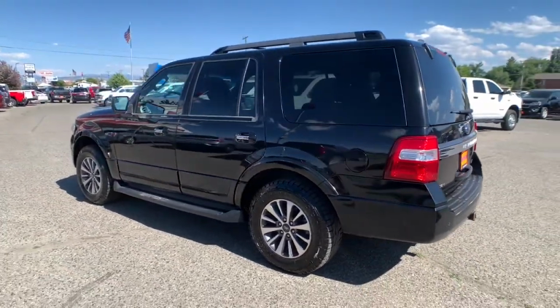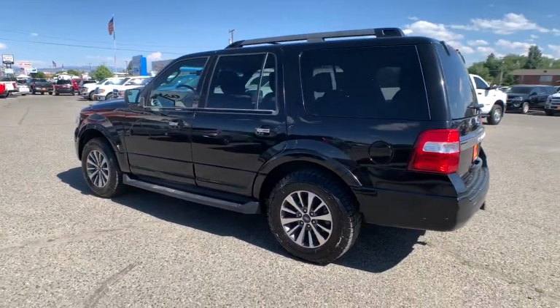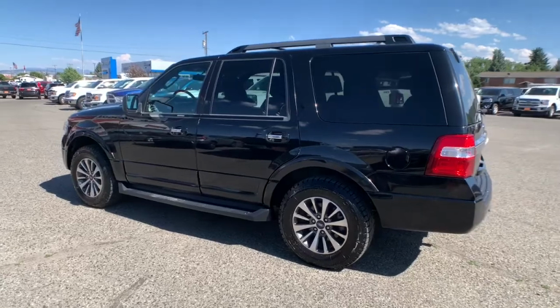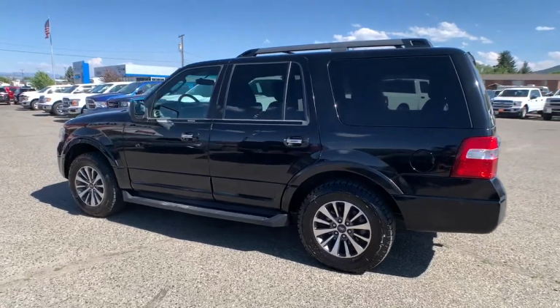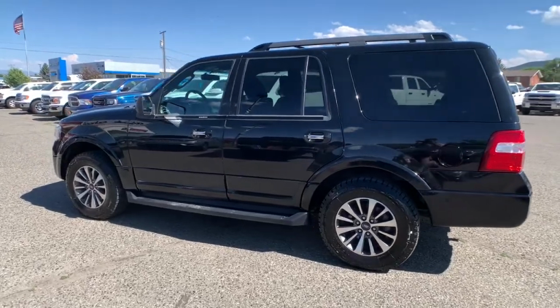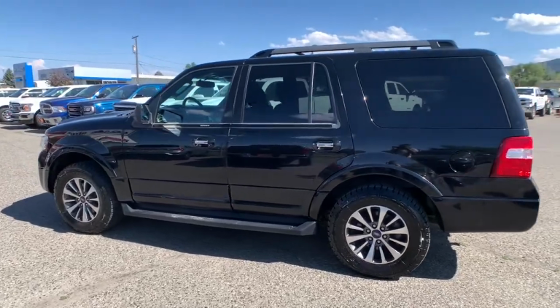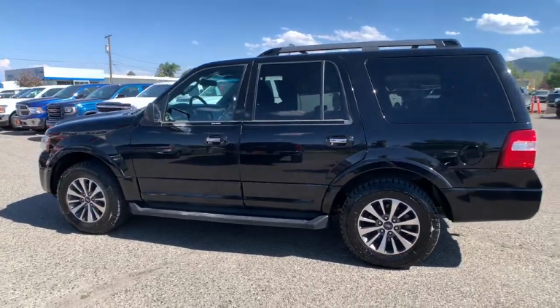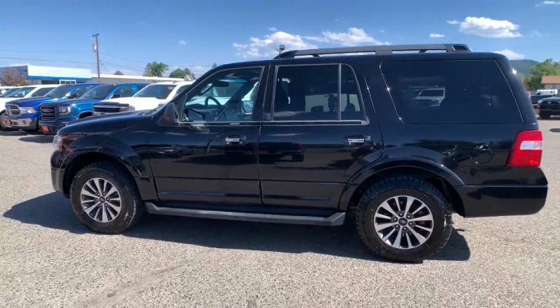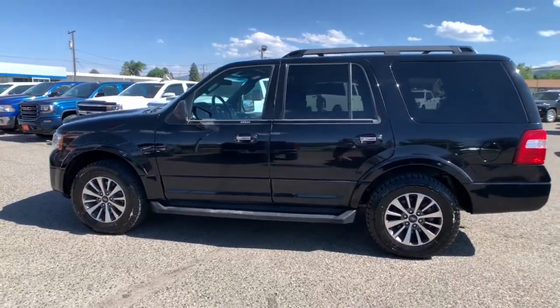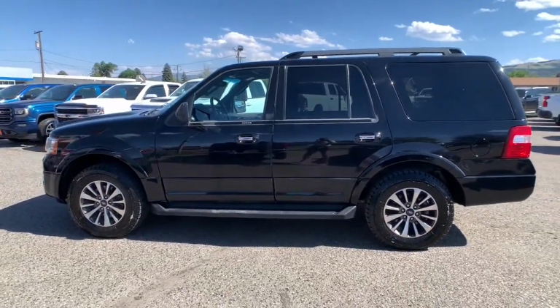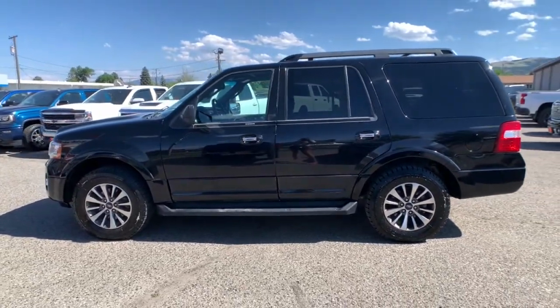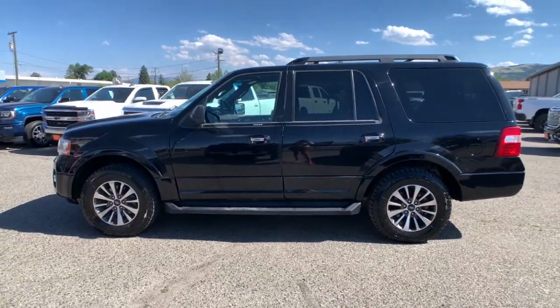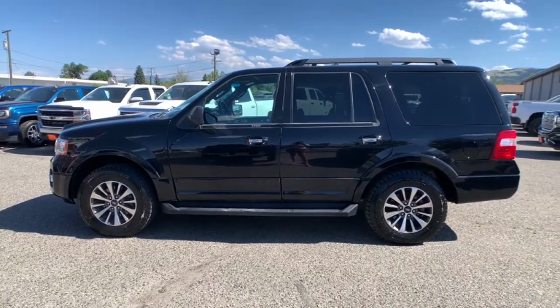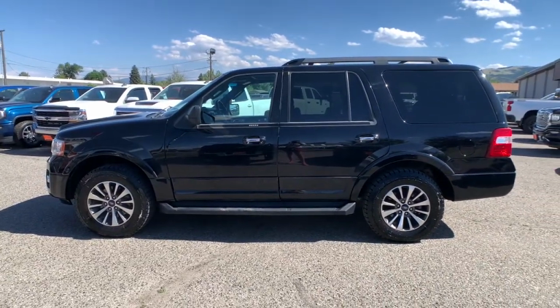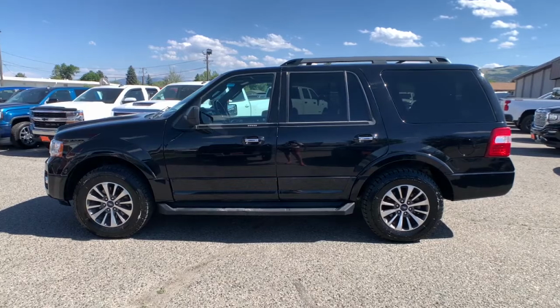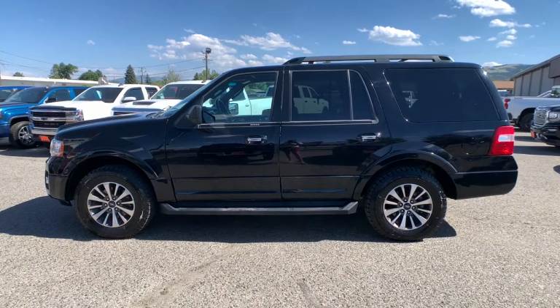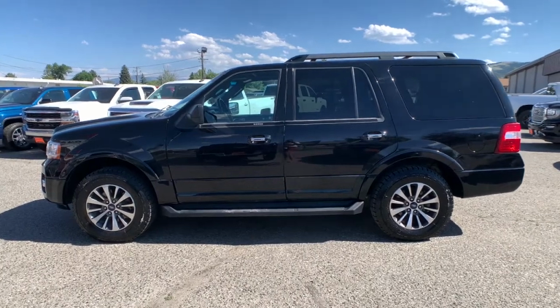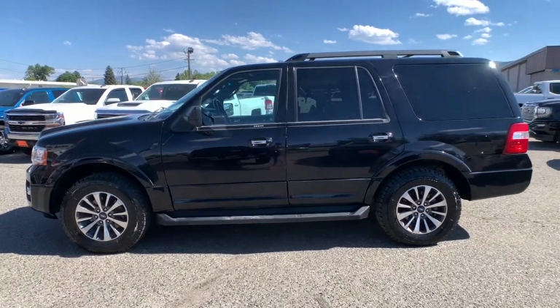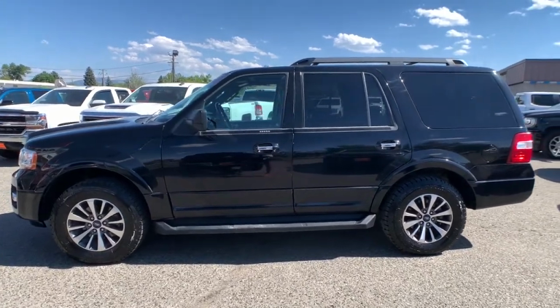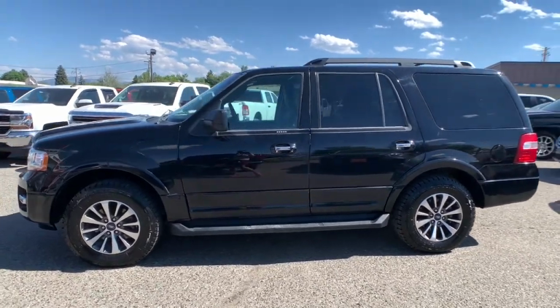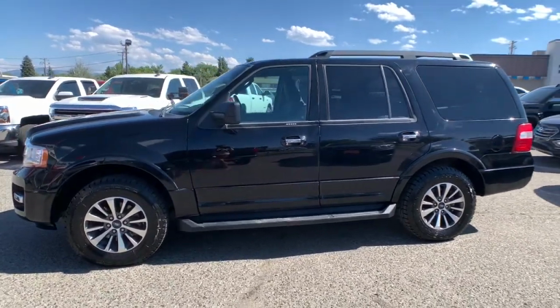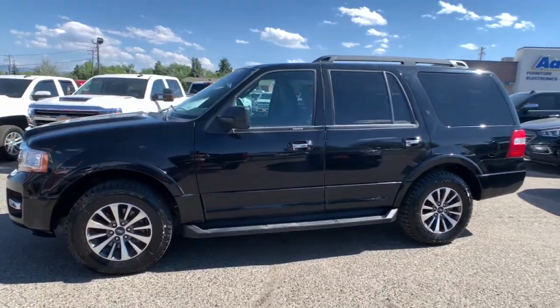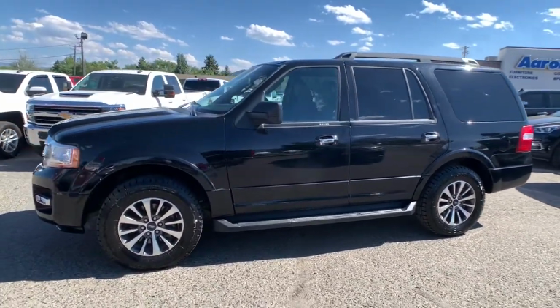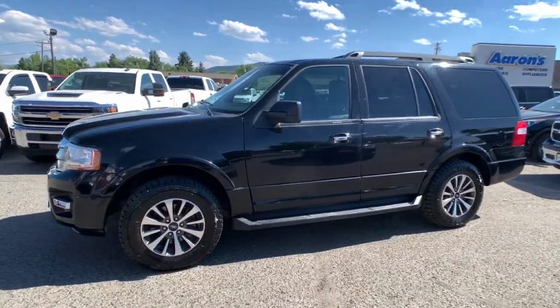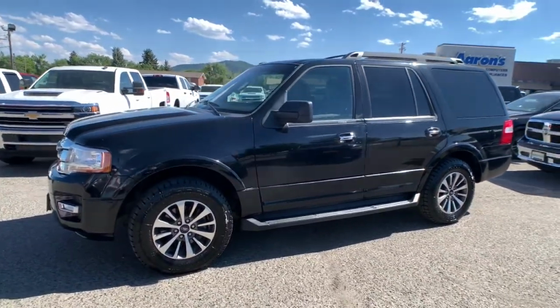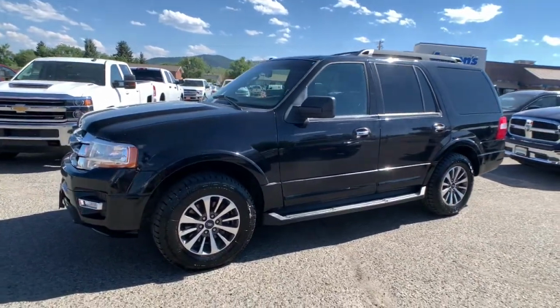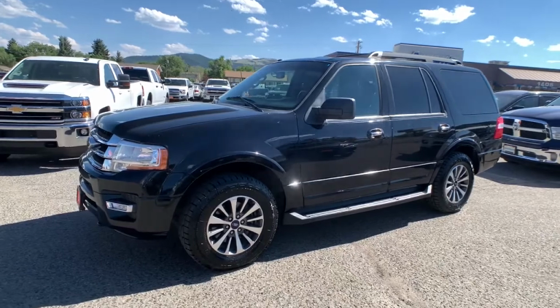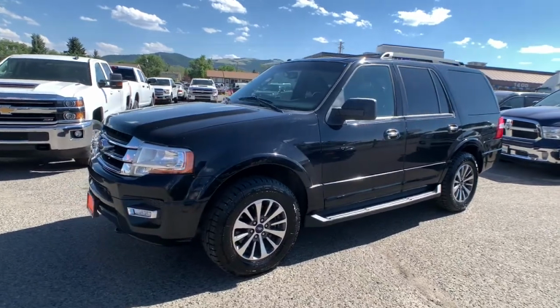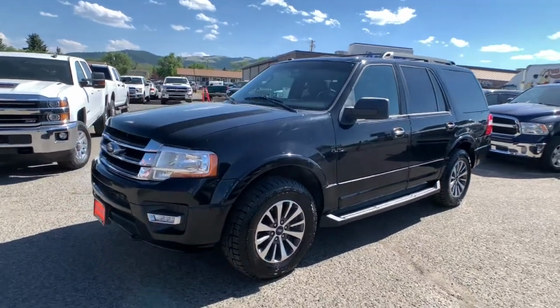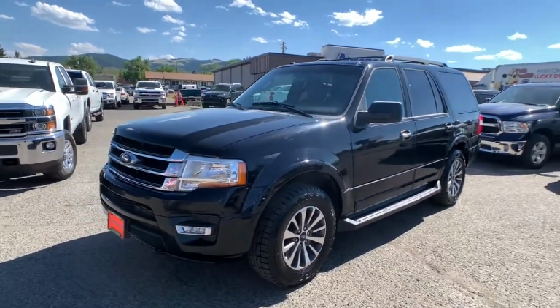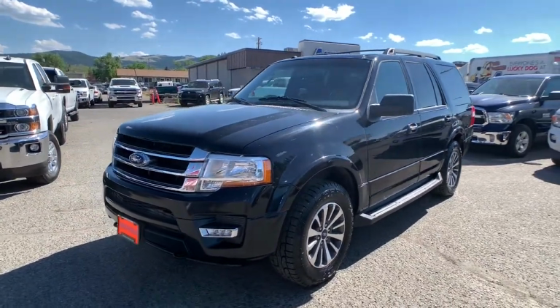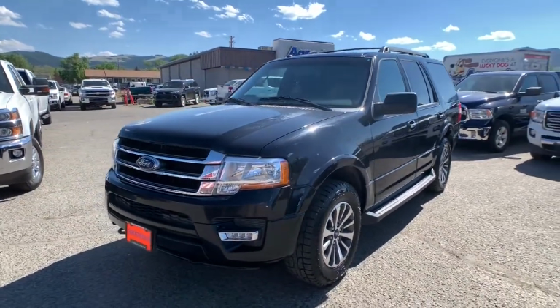Third row seat, keyless entry, fog lamps, backup camera, 4x4, V6 cylinder engine, heated mirrors, satellite radio, iPod, MP3 input, front tow hooks.